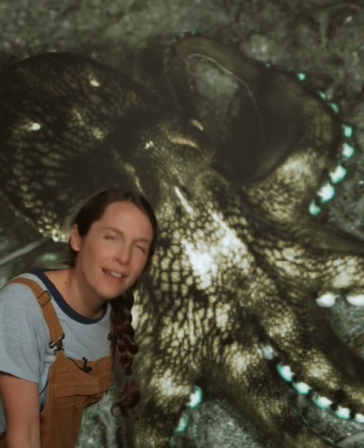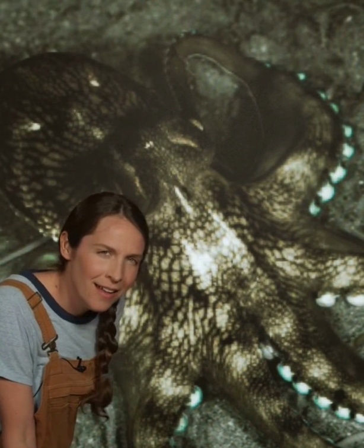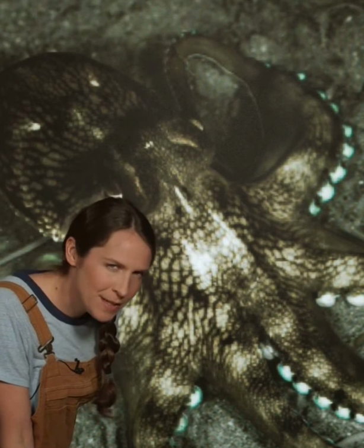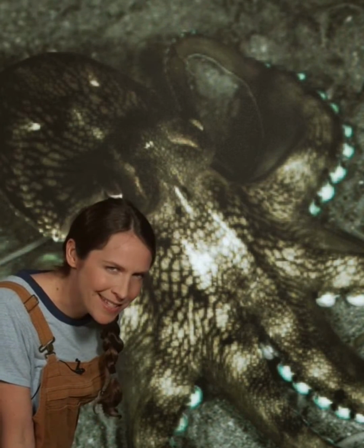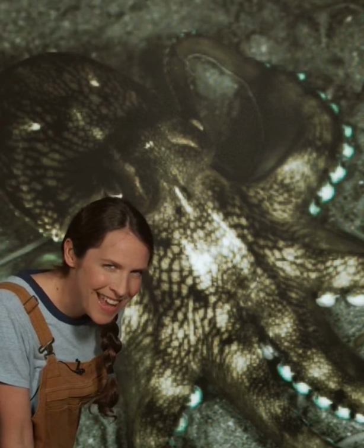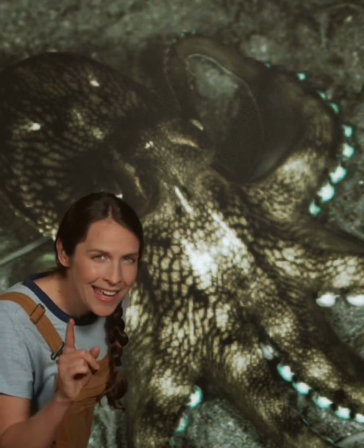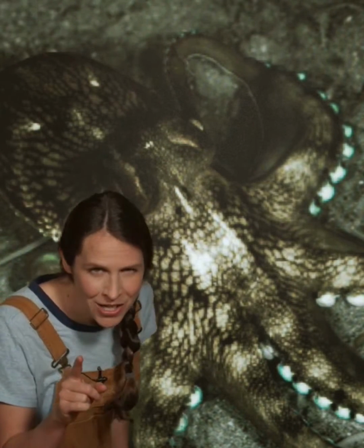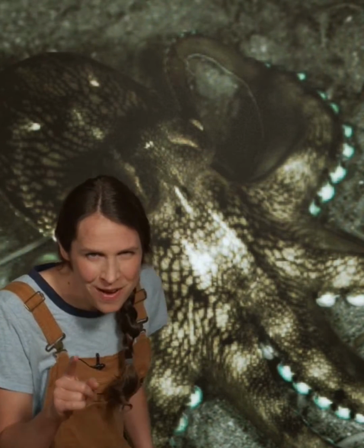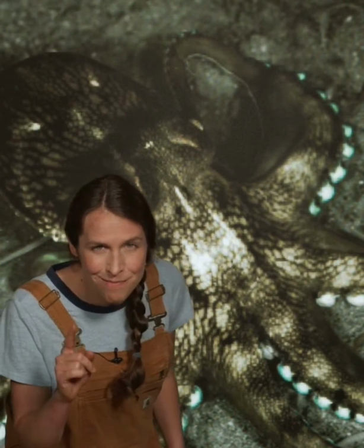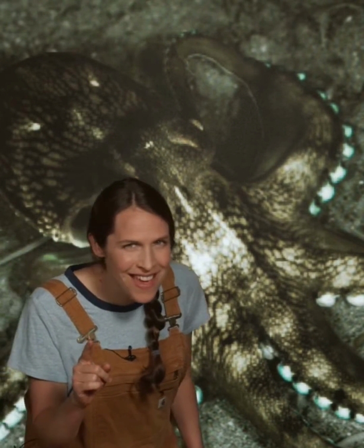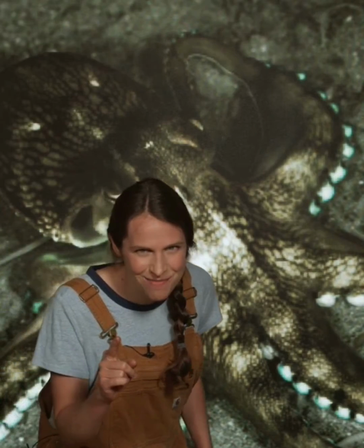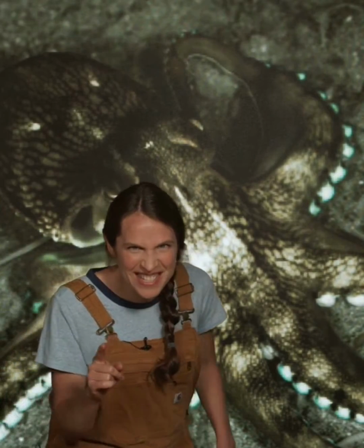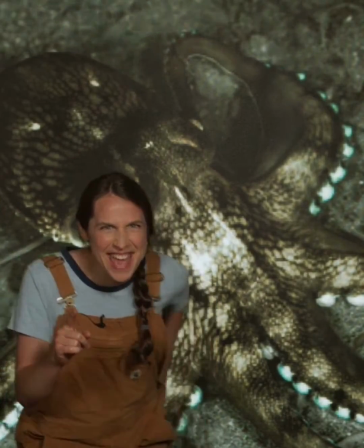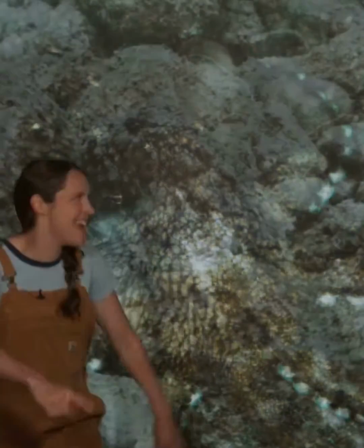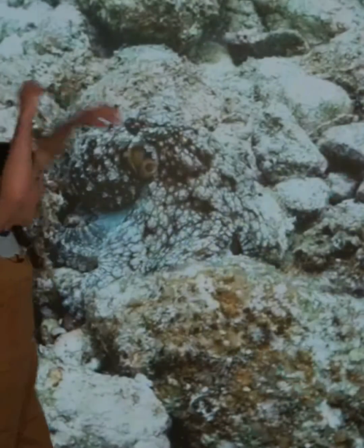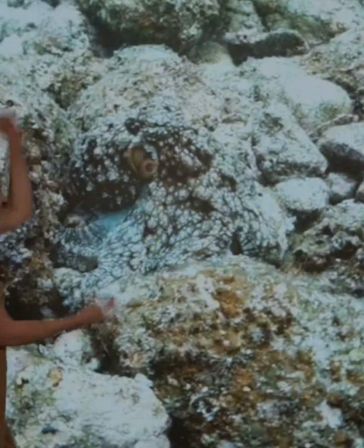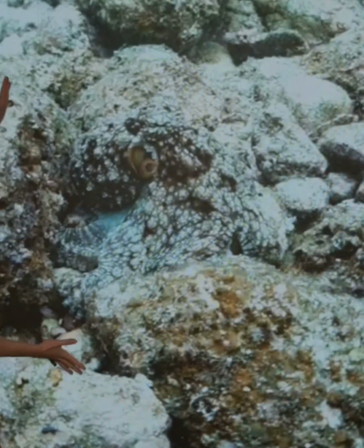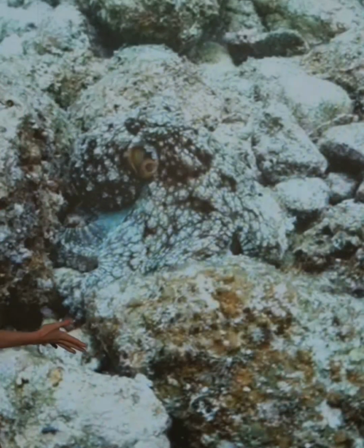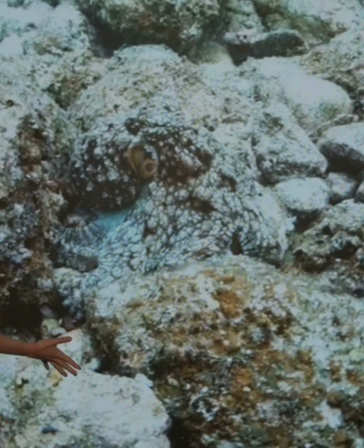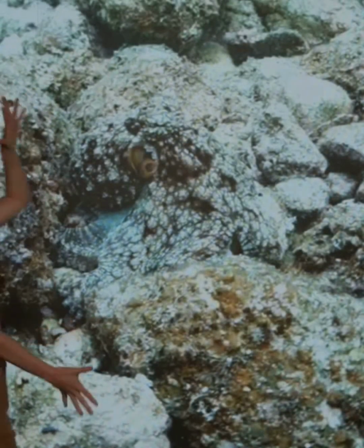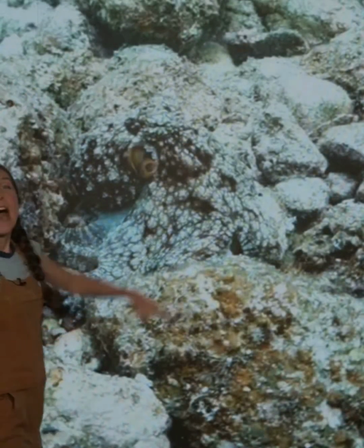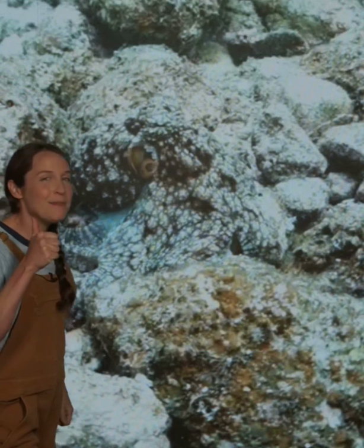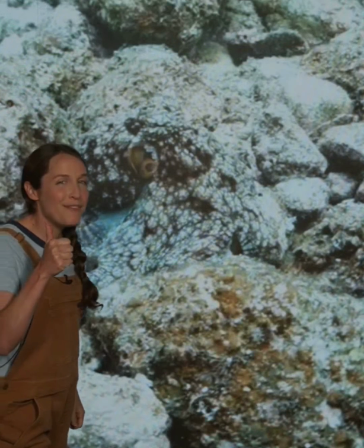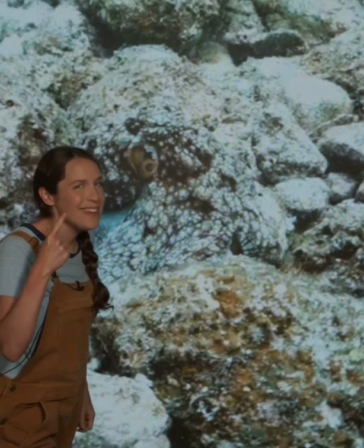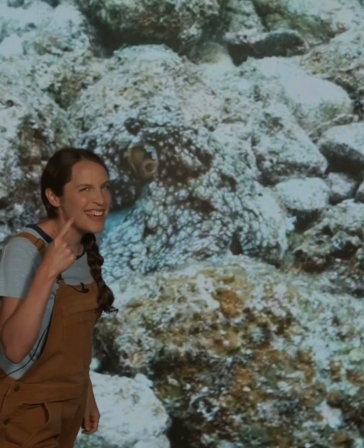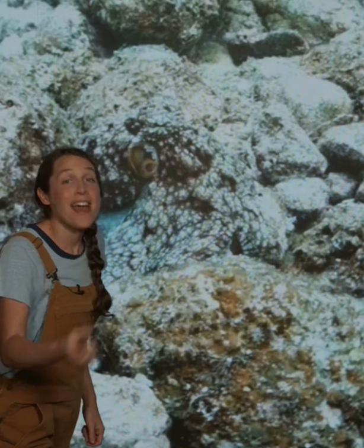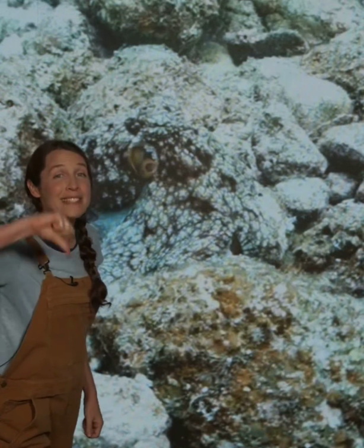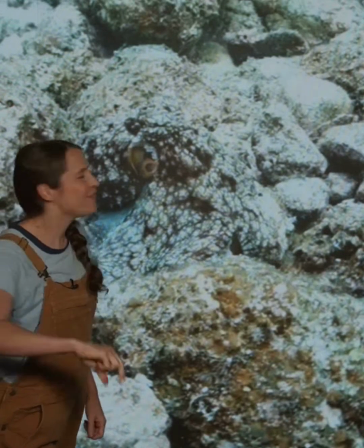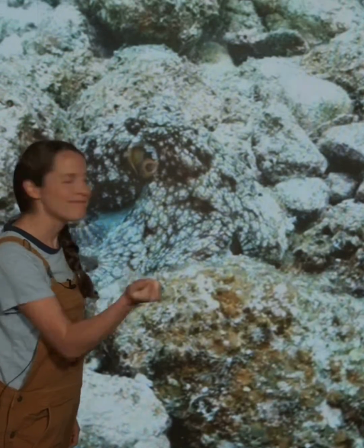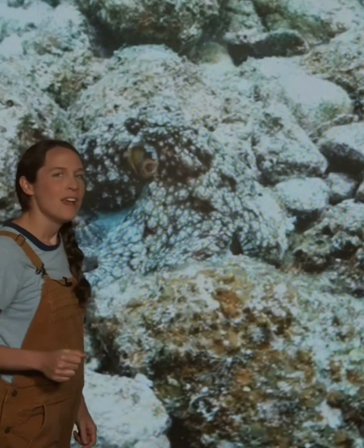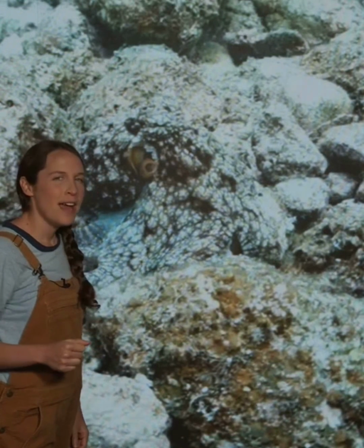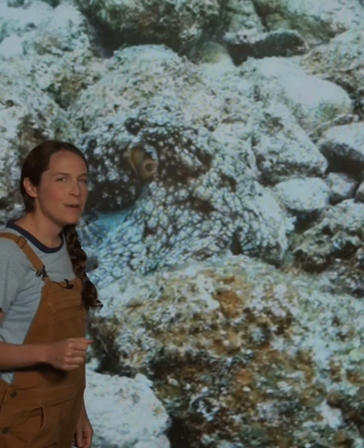Let's do a test. Can you spot the octopus in this photo? Tap thumbs up if you see it, and thumbs down if it's hiding too well.